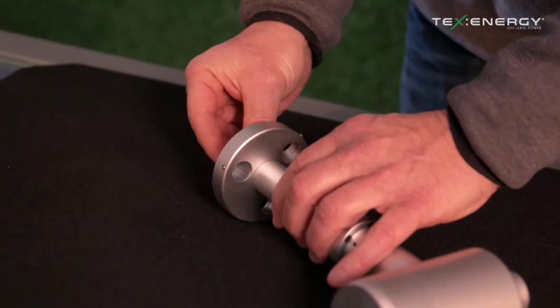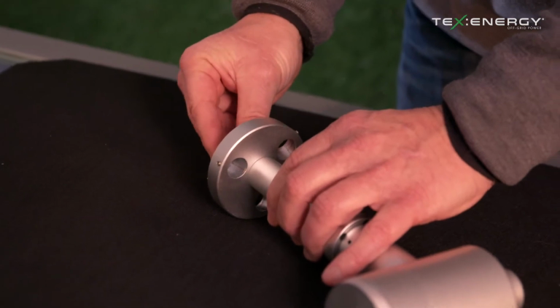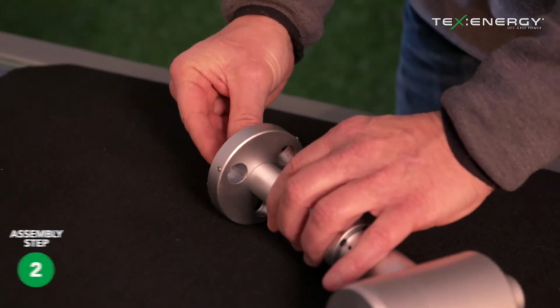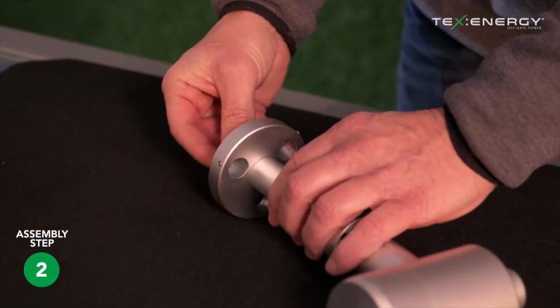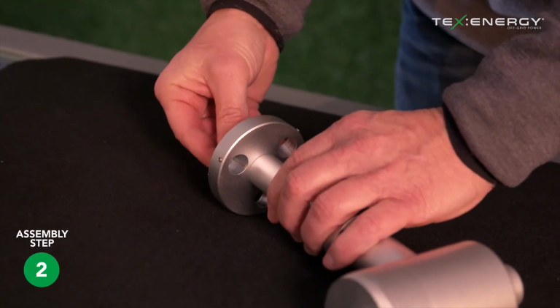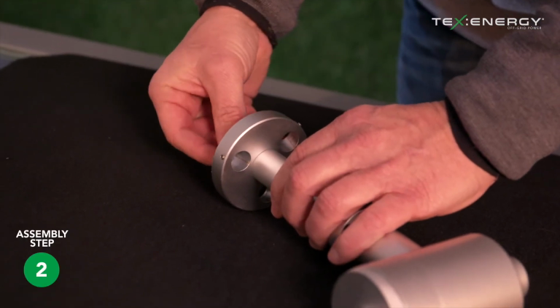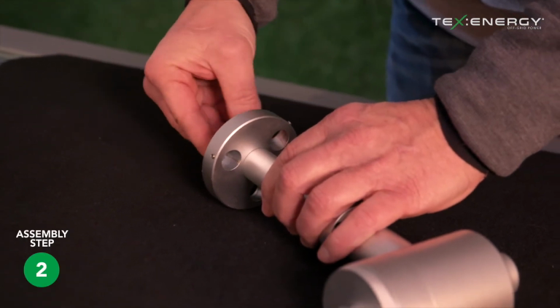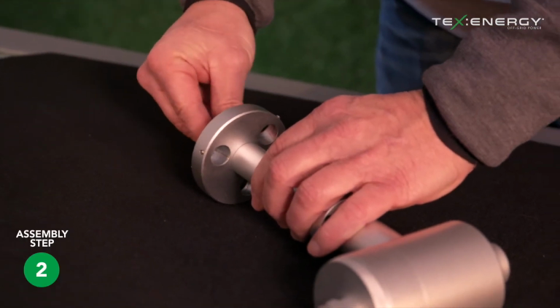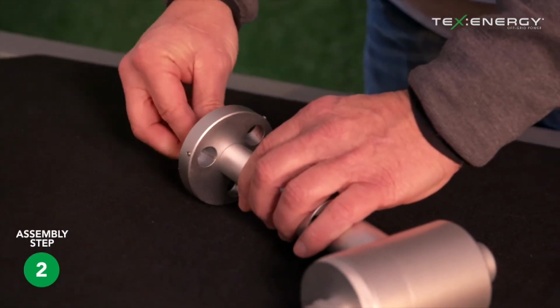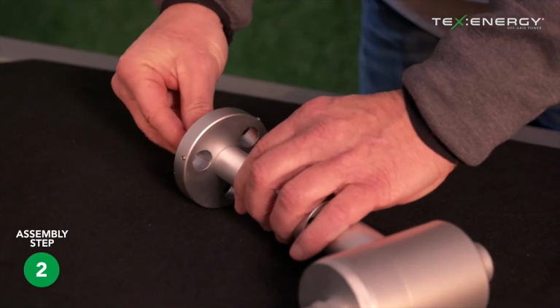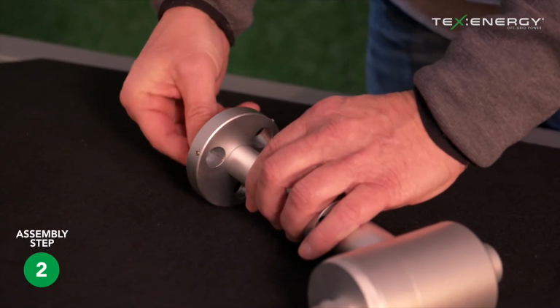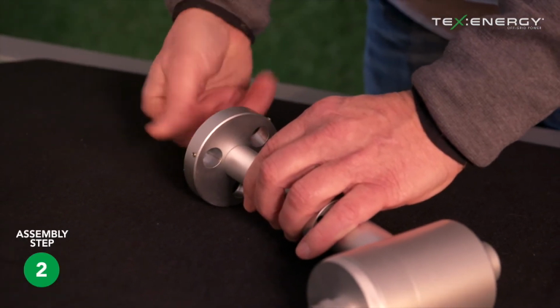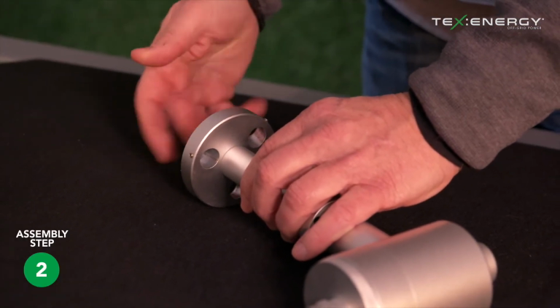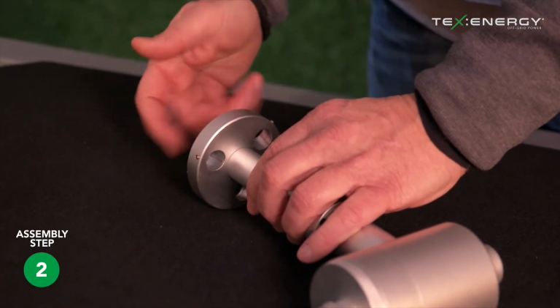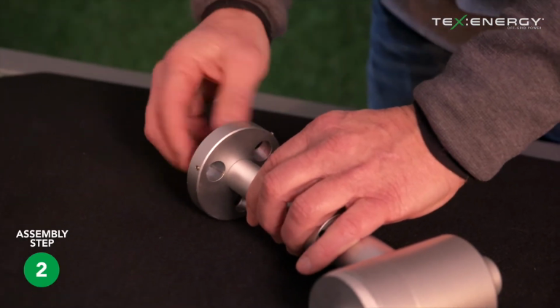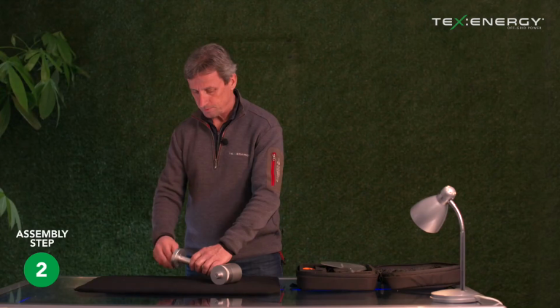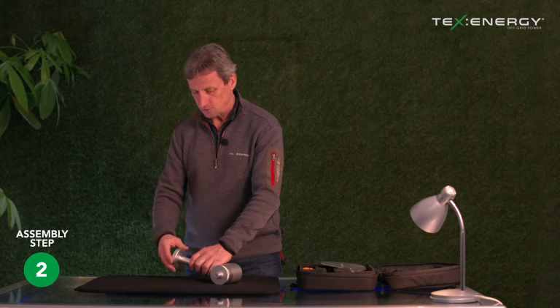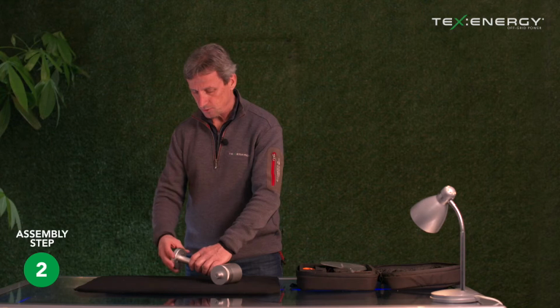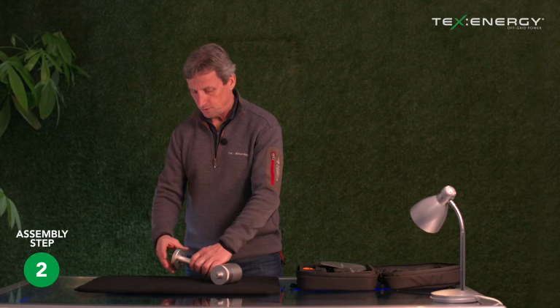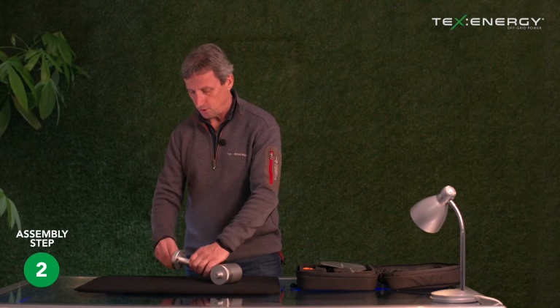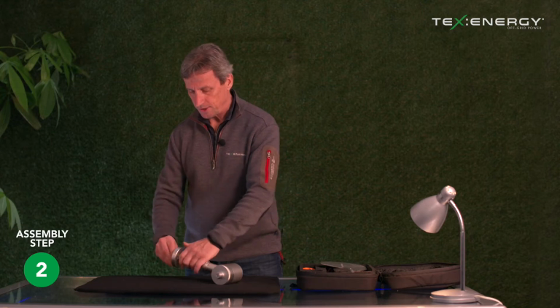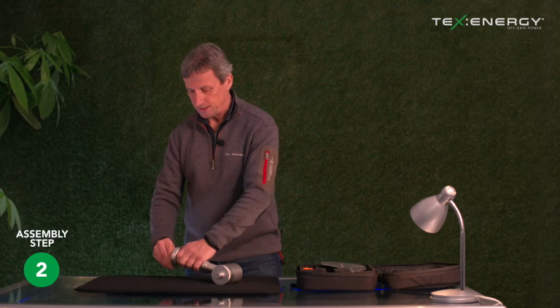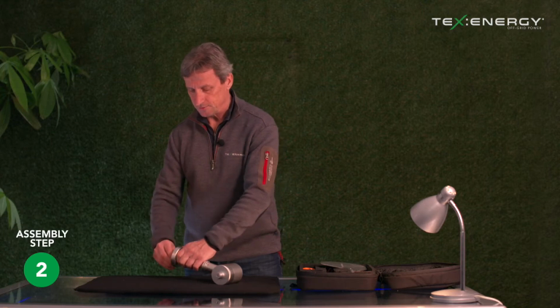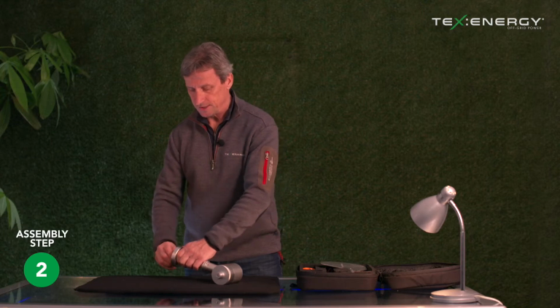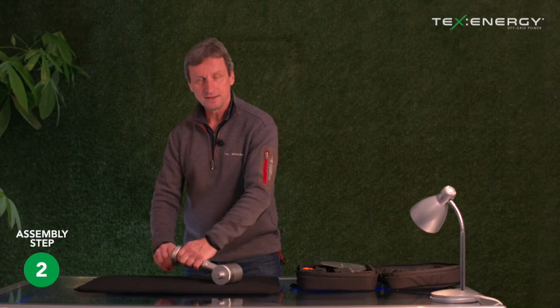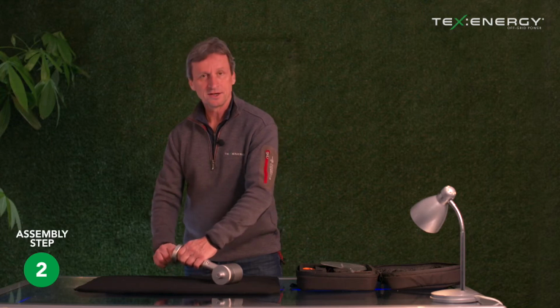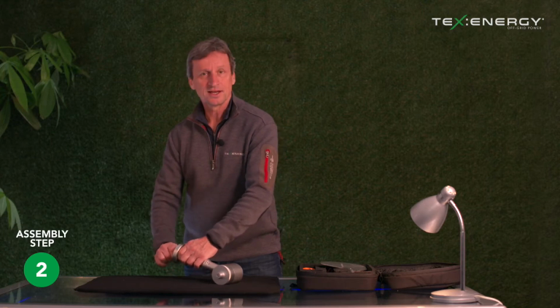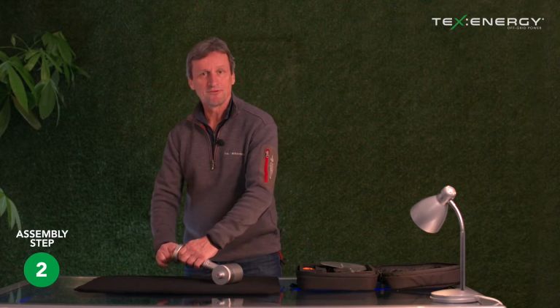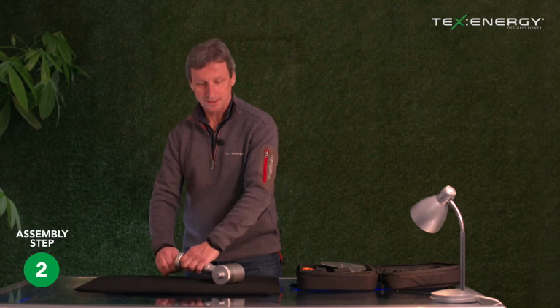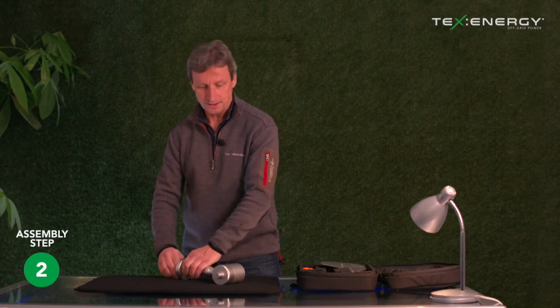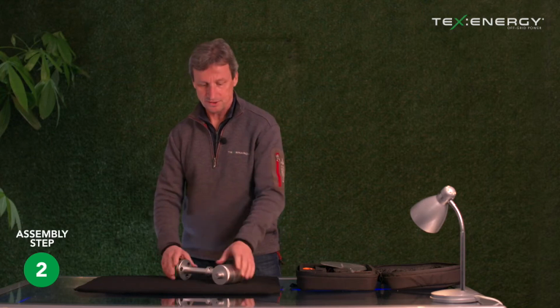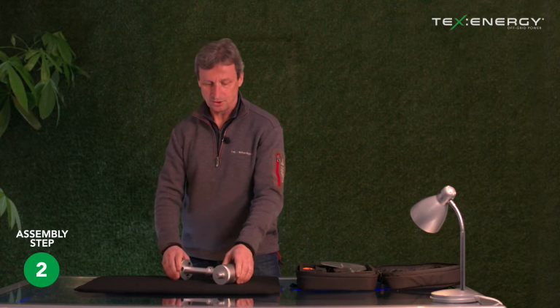We then attach the butterfly nut to the unit and make sure that the whole thing is really nice and finger tight and secure.